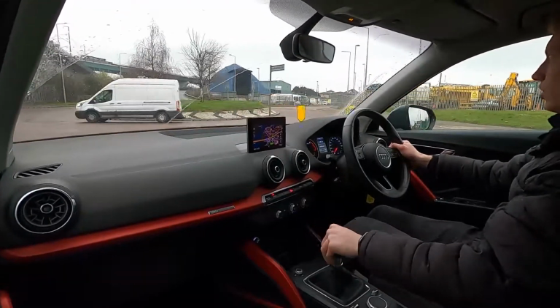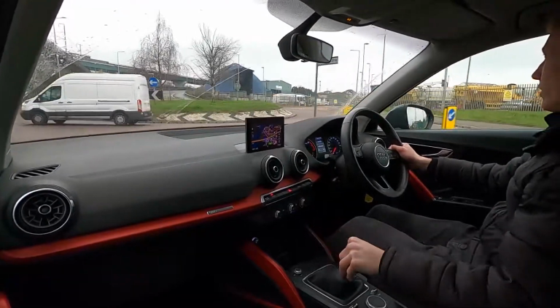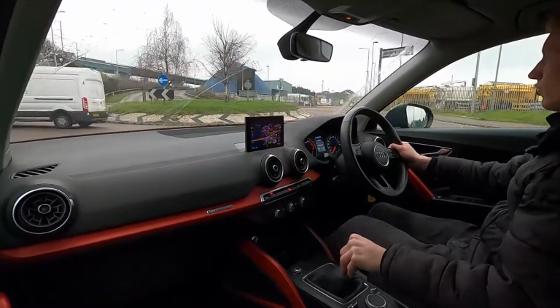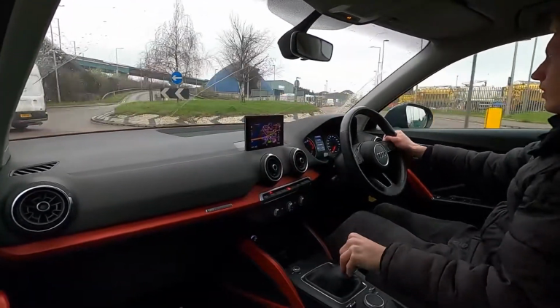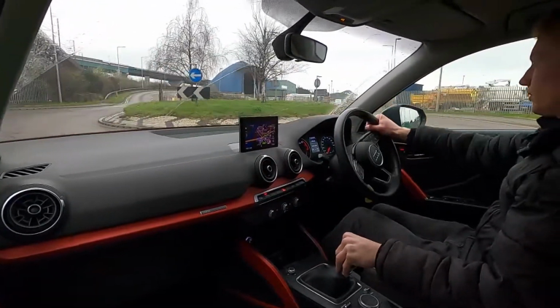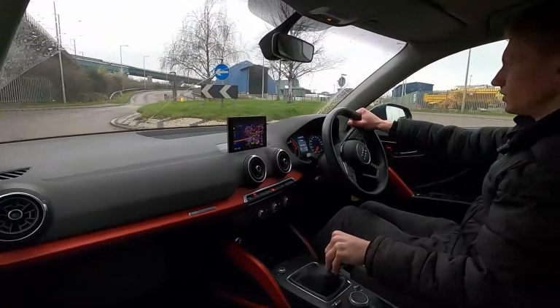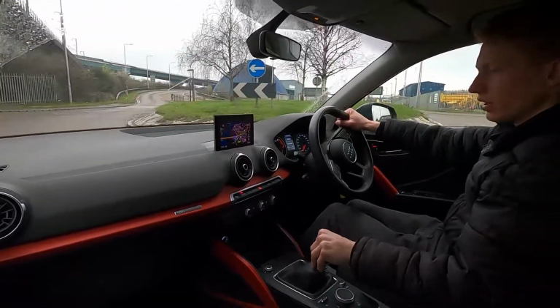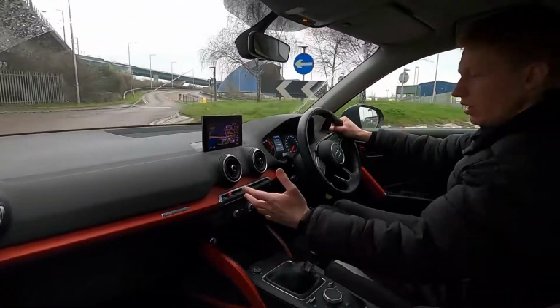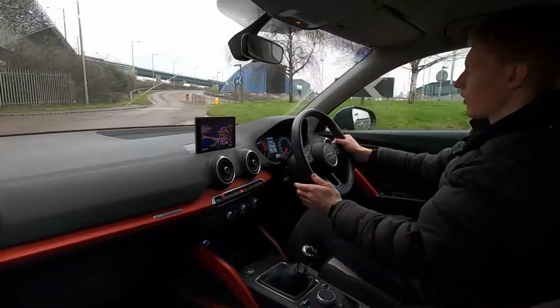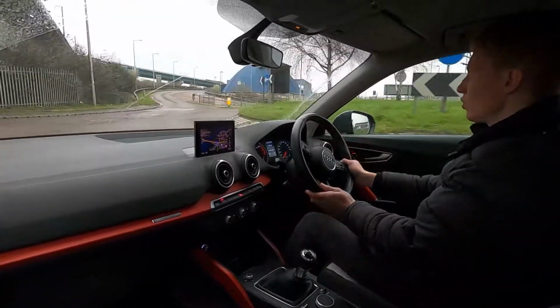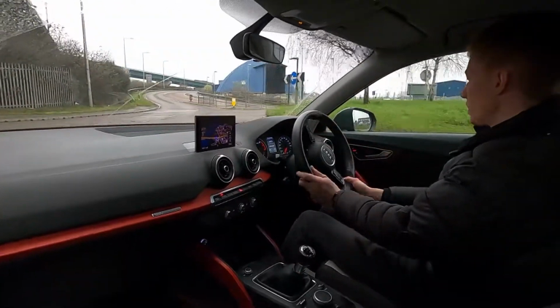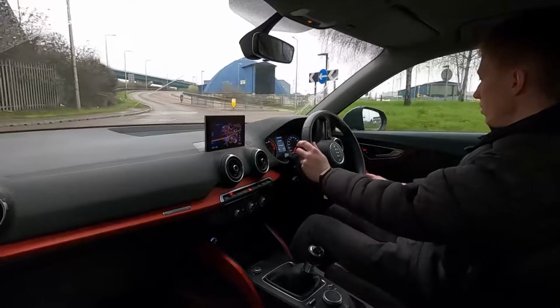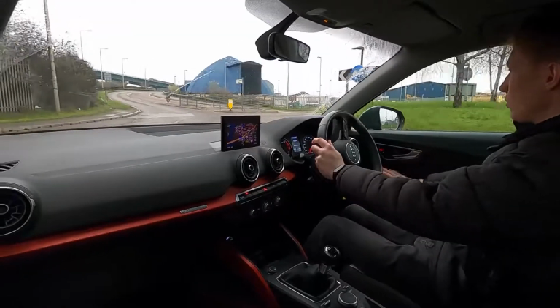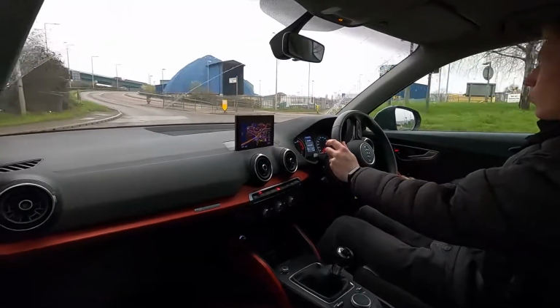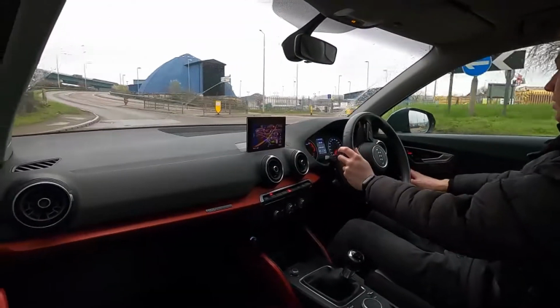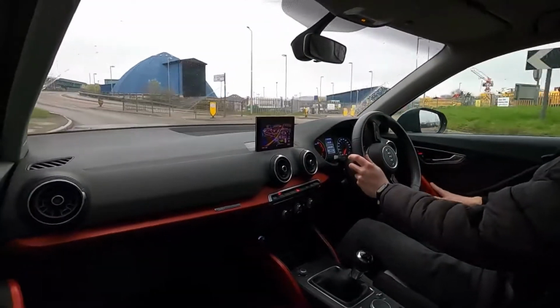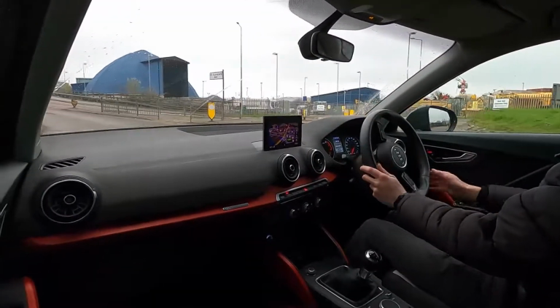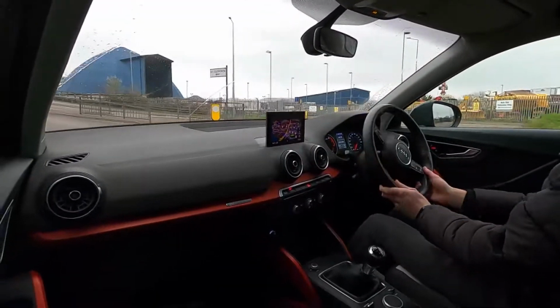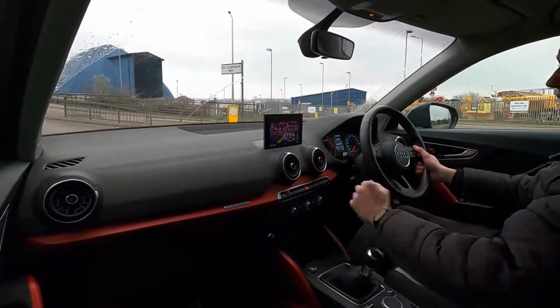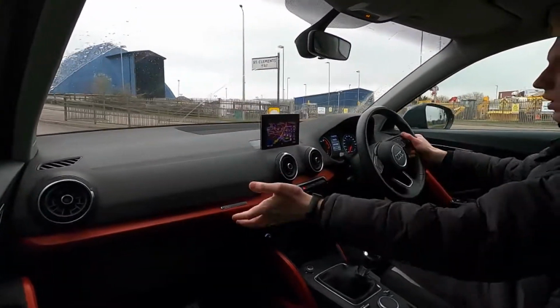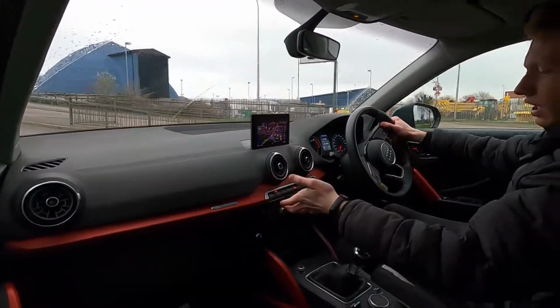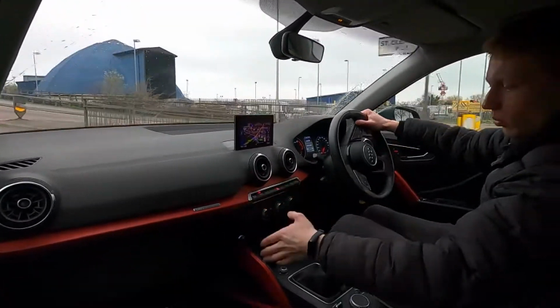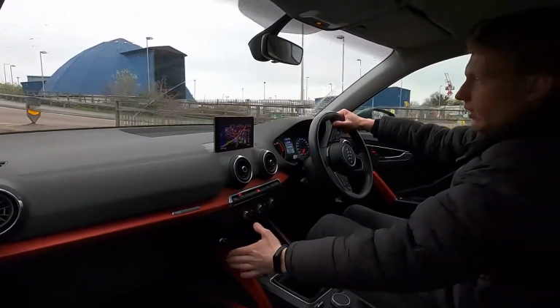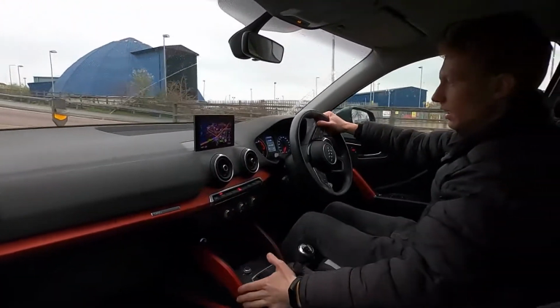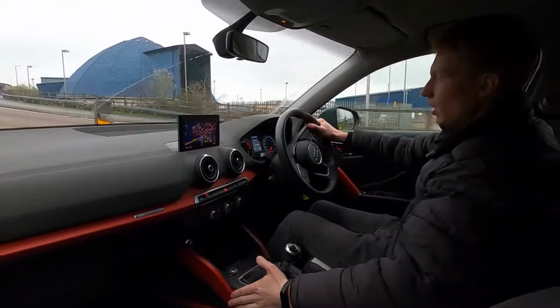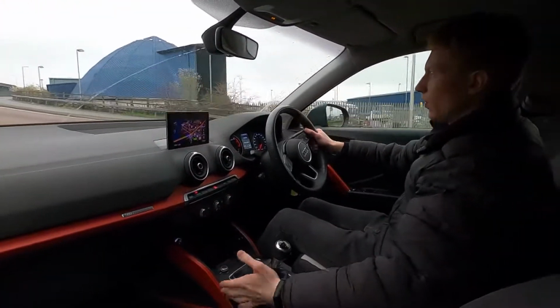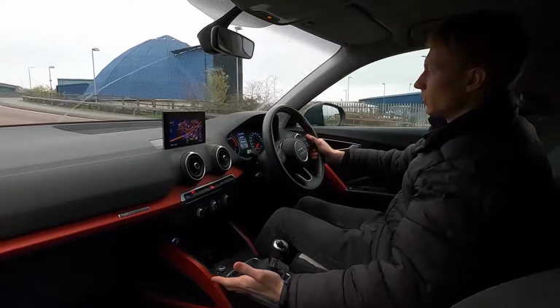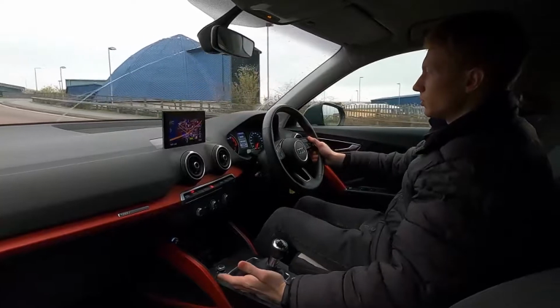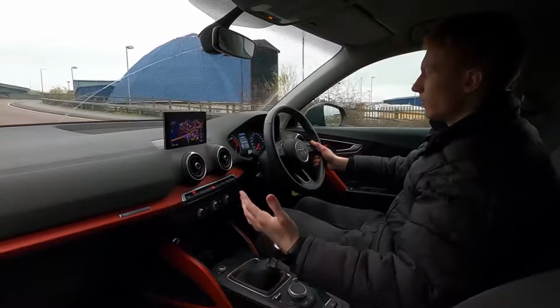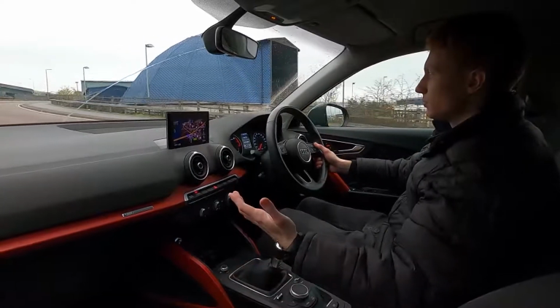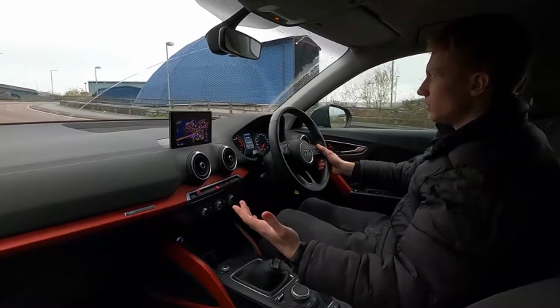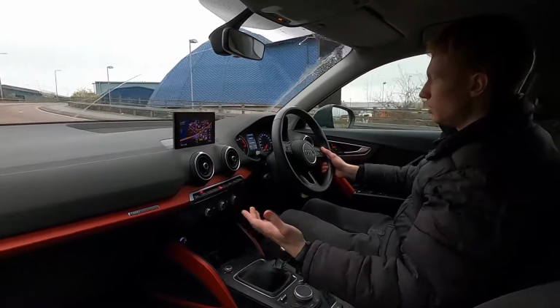As you can see this car's got a fantastic interior. You've also got red accents on the door trims, along the dashboard and down here along the centre console, giving it a sporty finish.